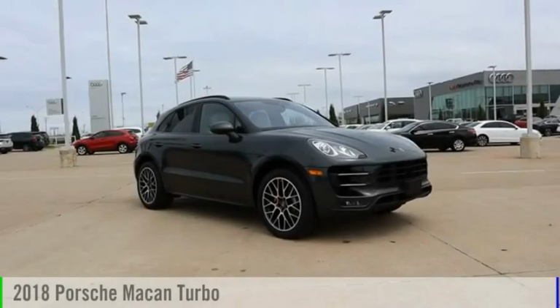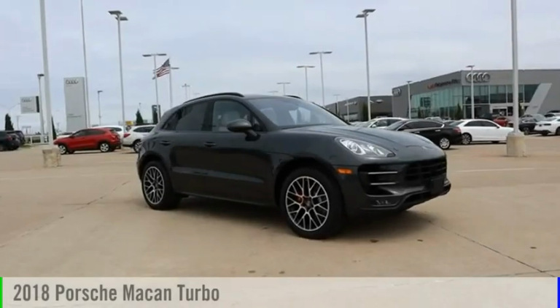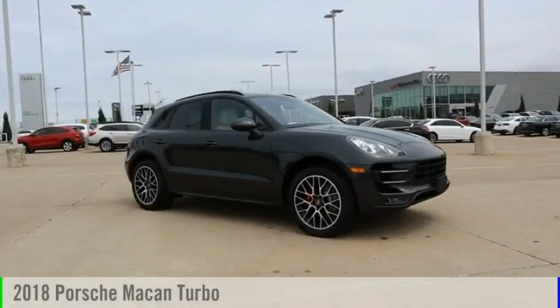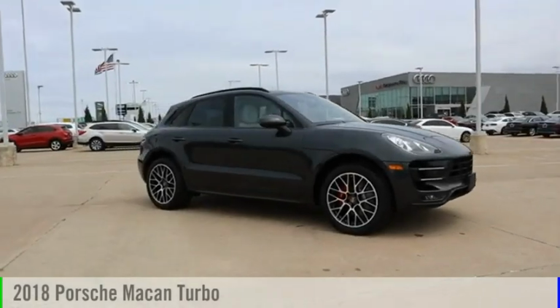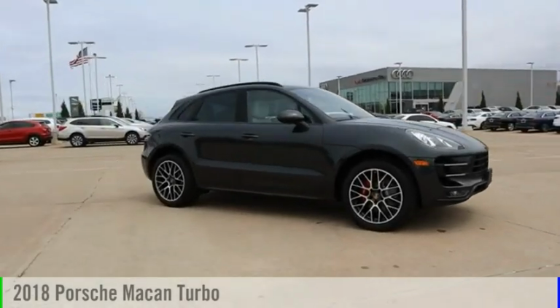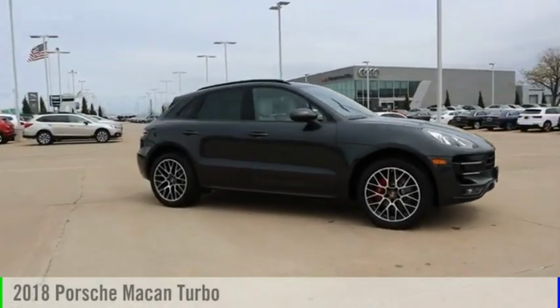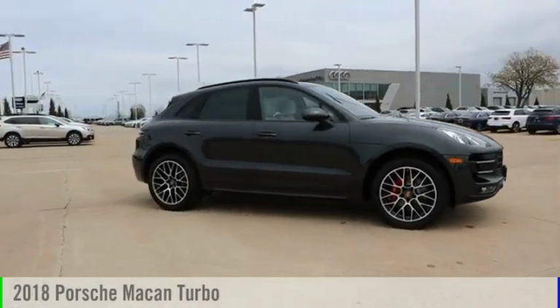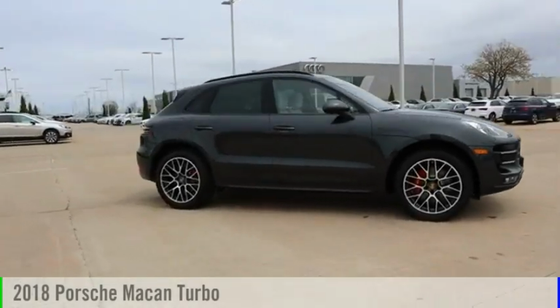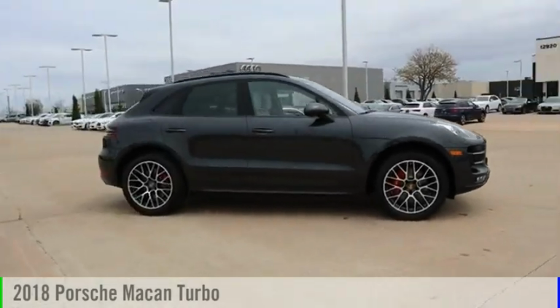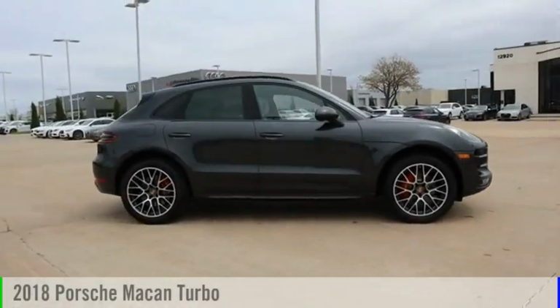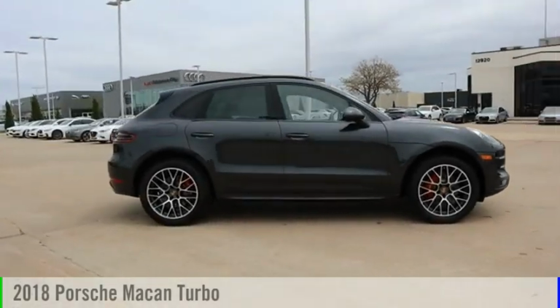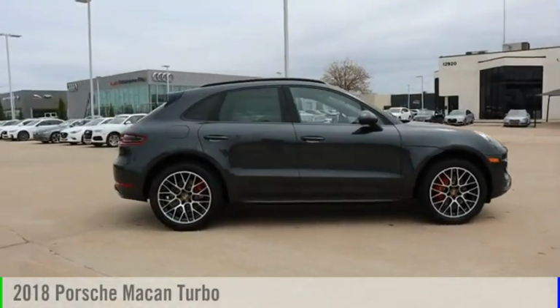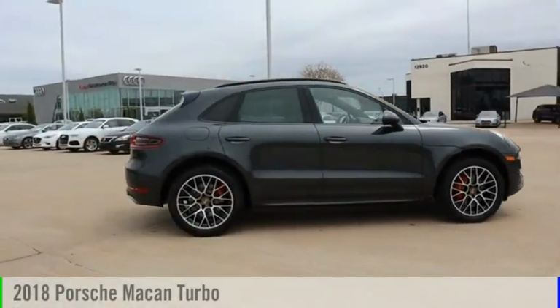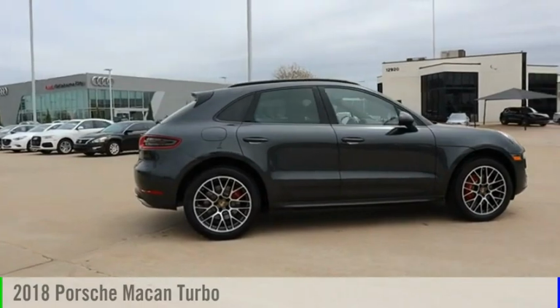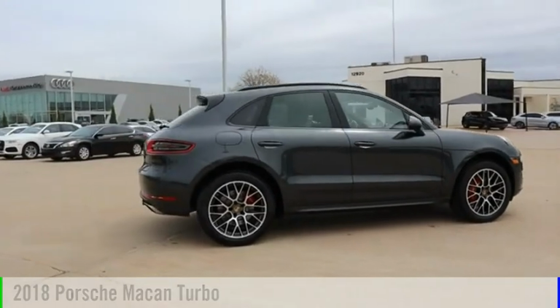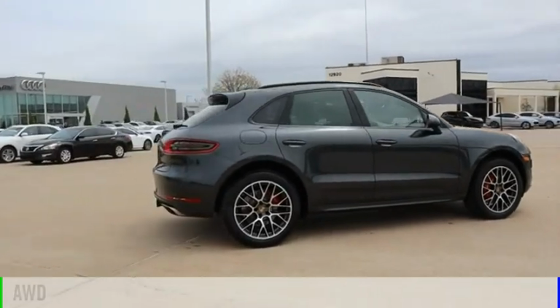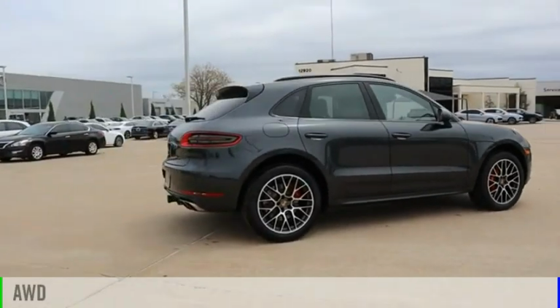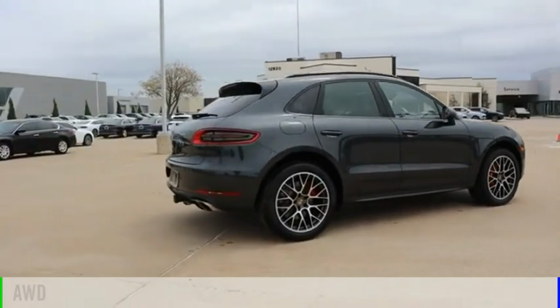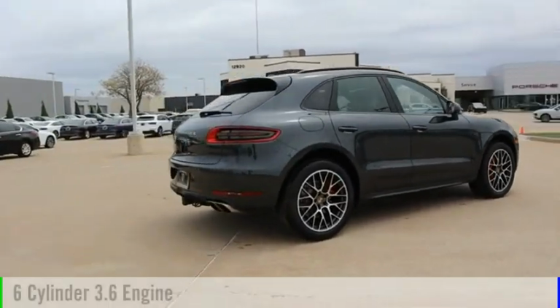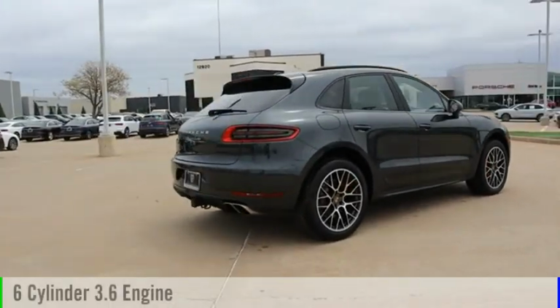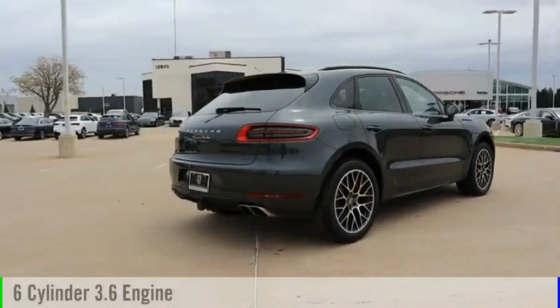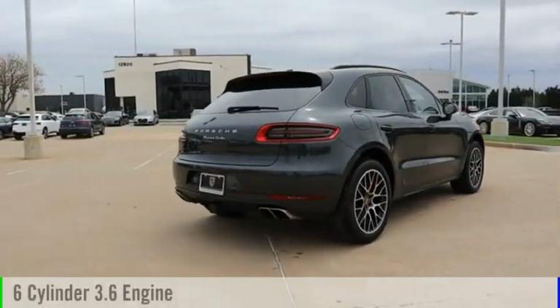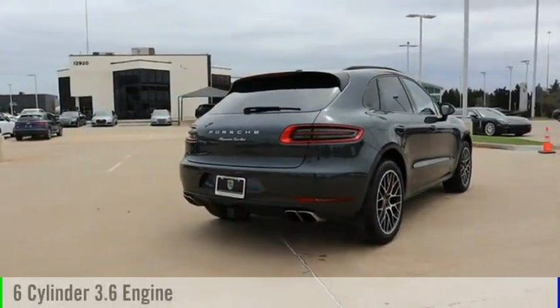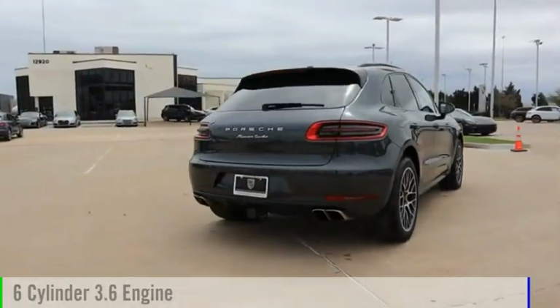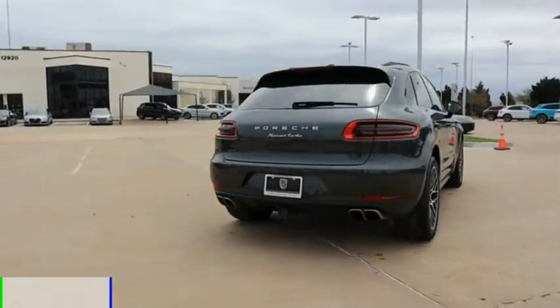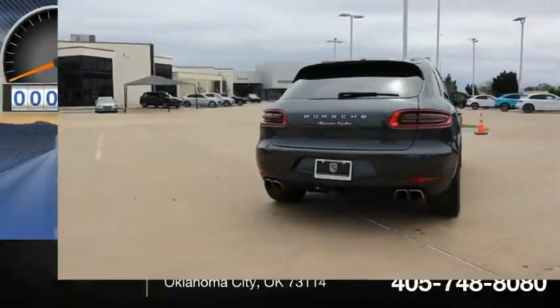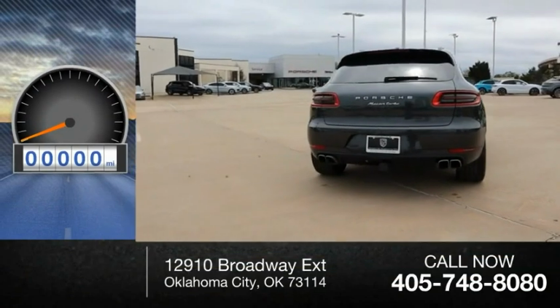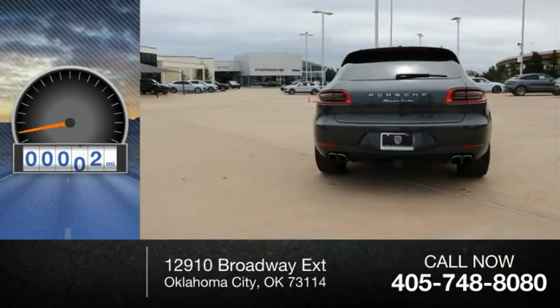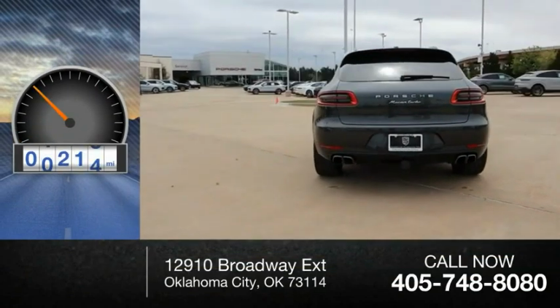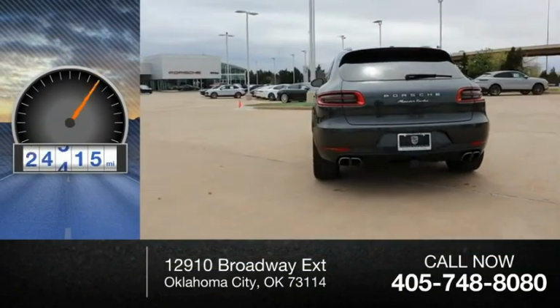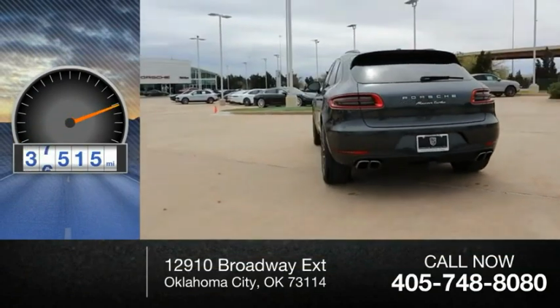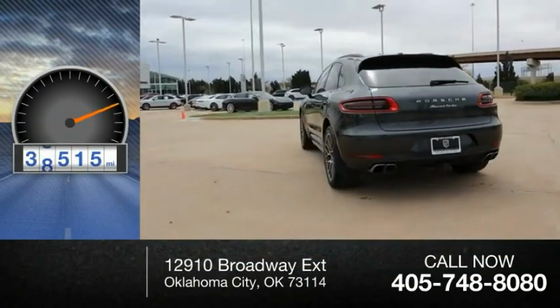Make a great choice today with the 2018 Macan. This vehicle is powered by an all-wheel drive, 6-cylinder, 3.6-liter engine. This vehicle has less than 40,000 miles.